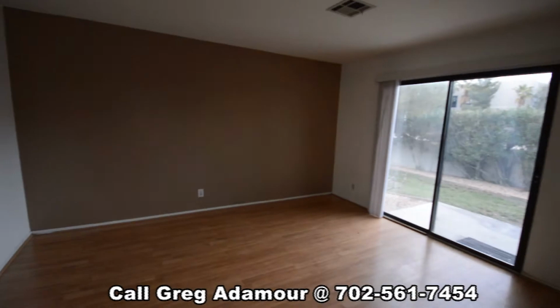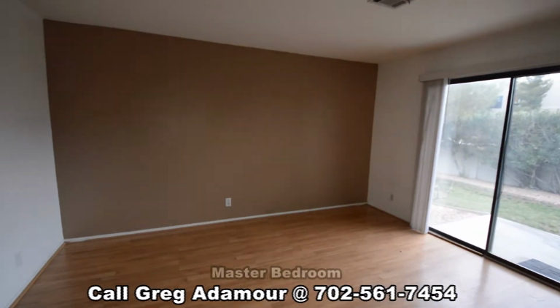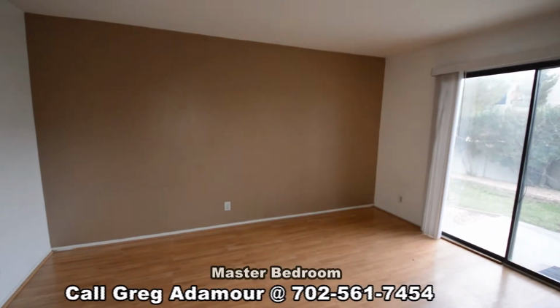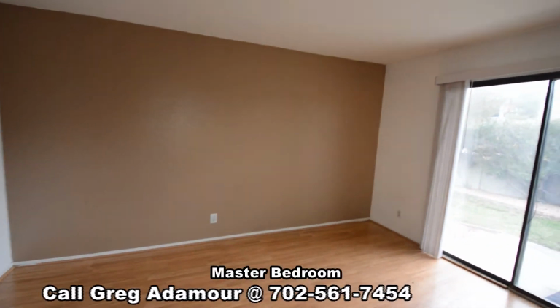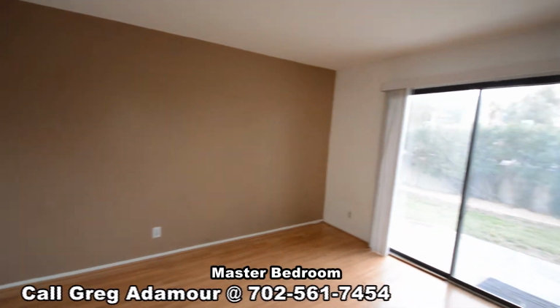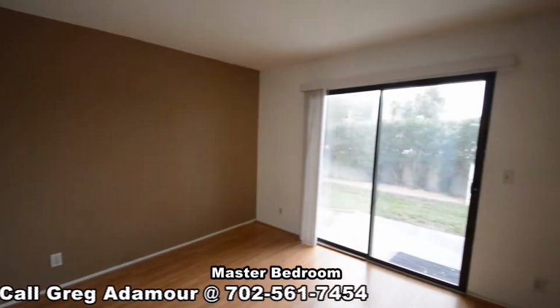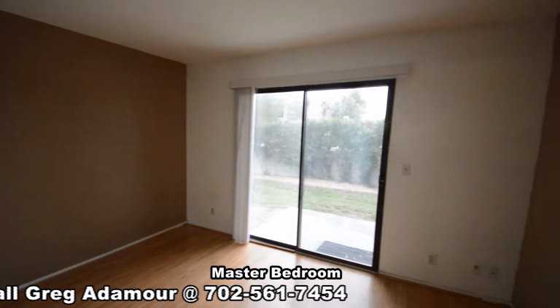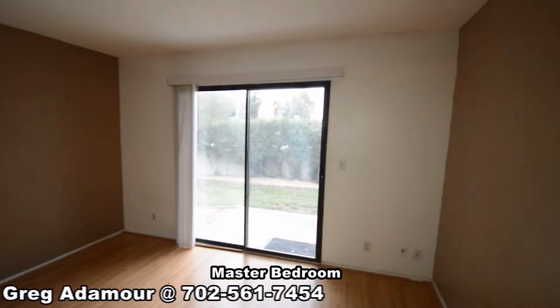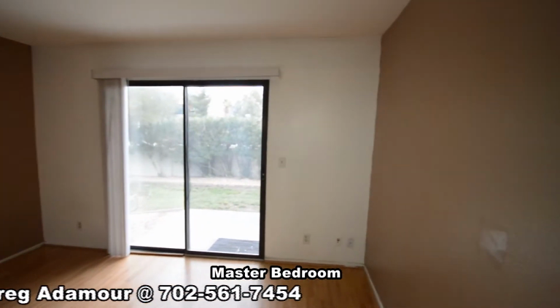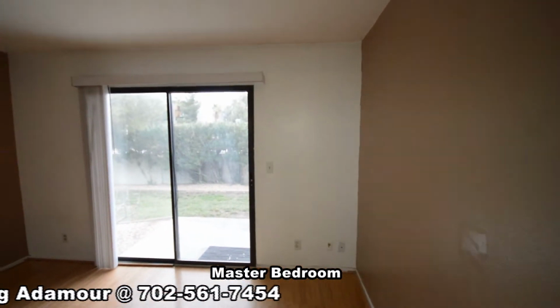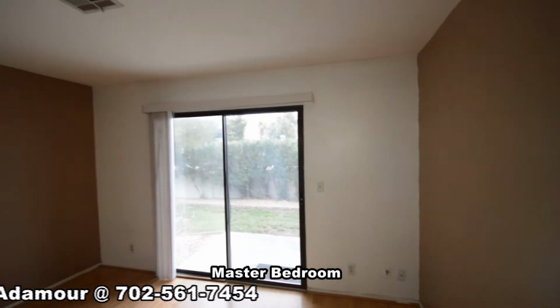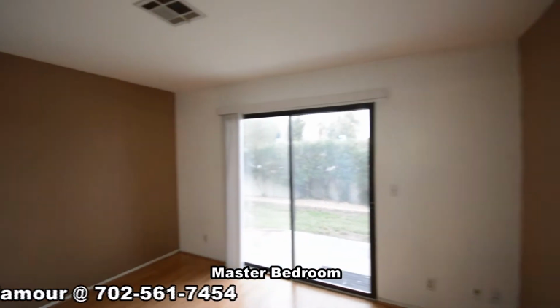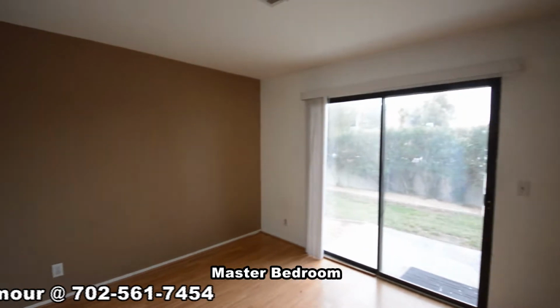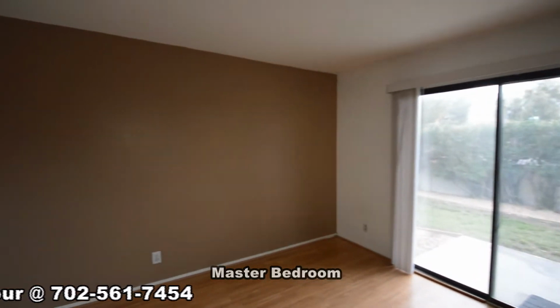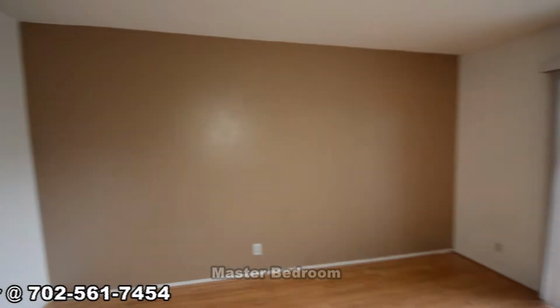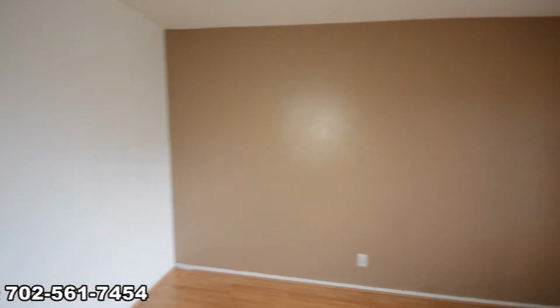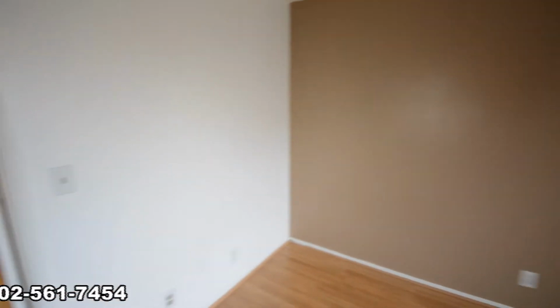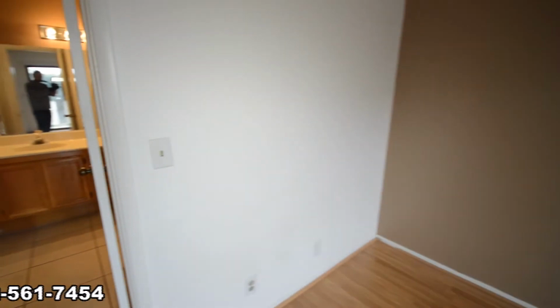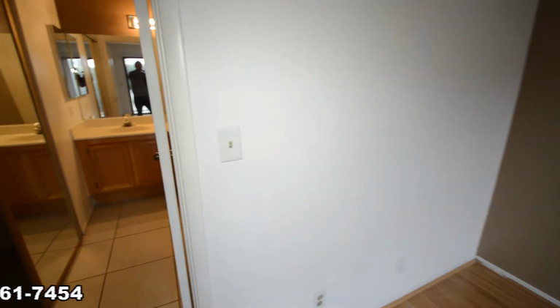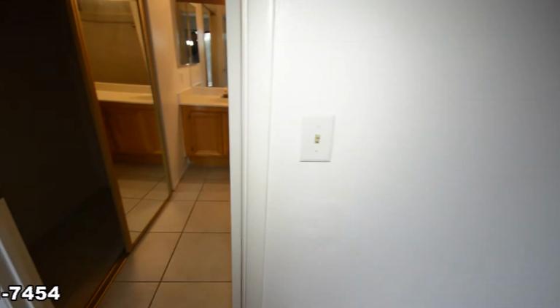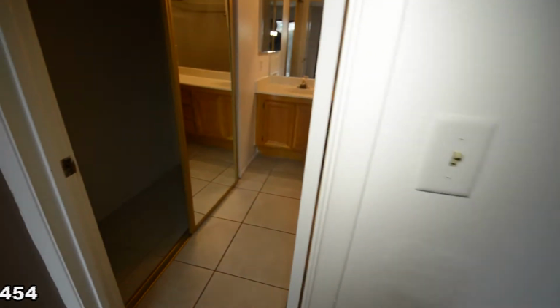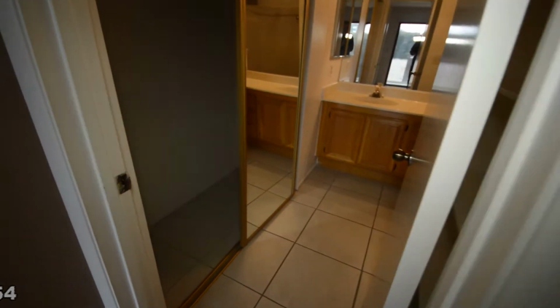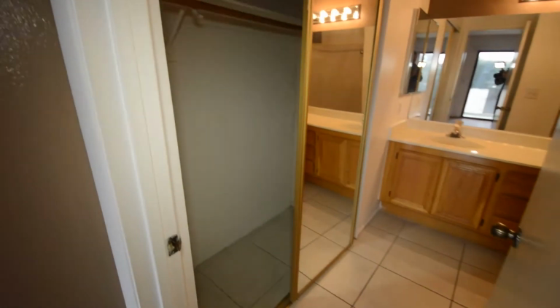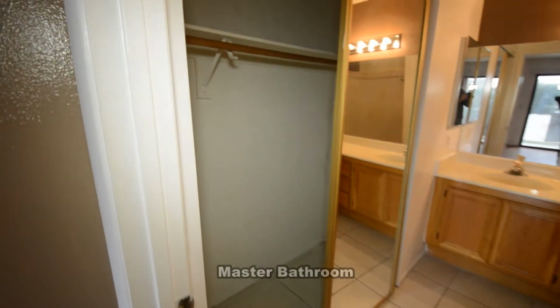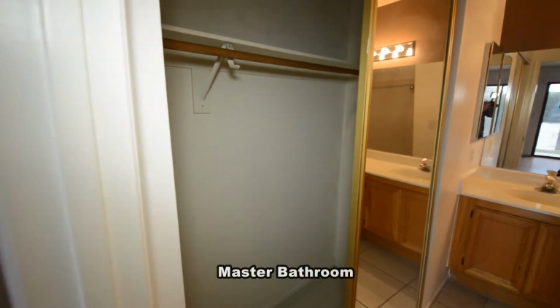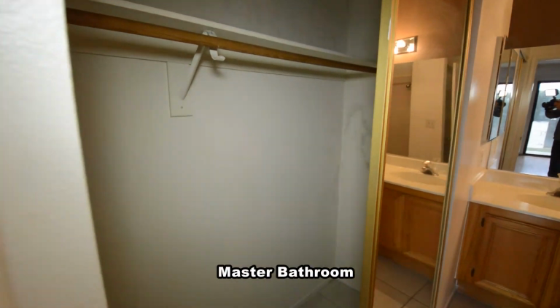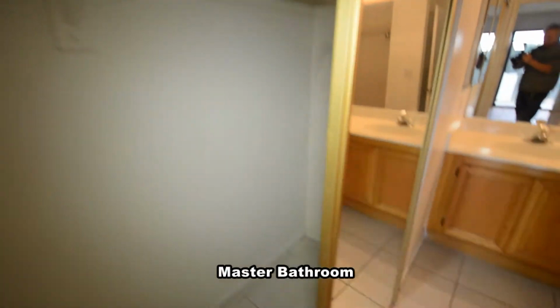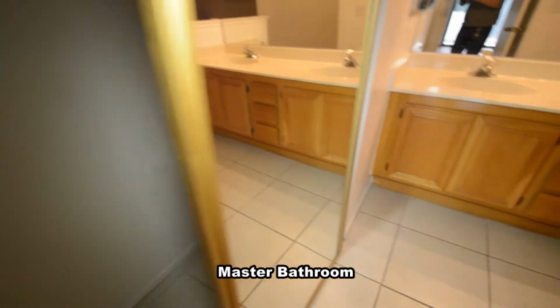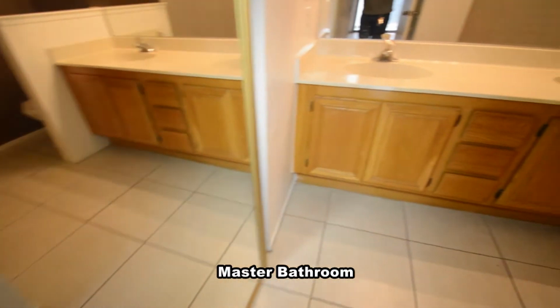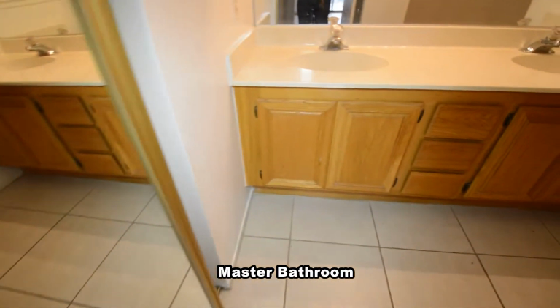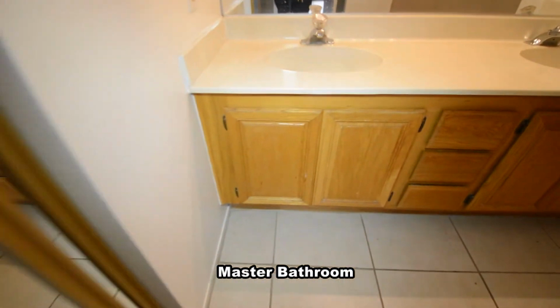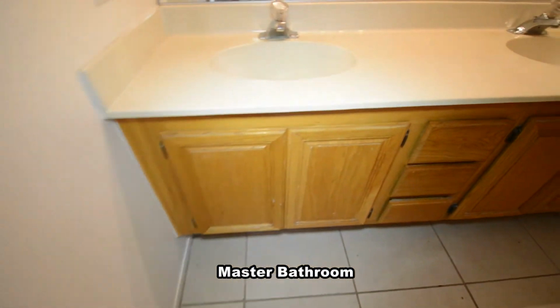The master bedroom has a wood laminate floor, sliding glass door and vertical blinds. The master bathroom has a large closet with mirrored doors and a large shower.